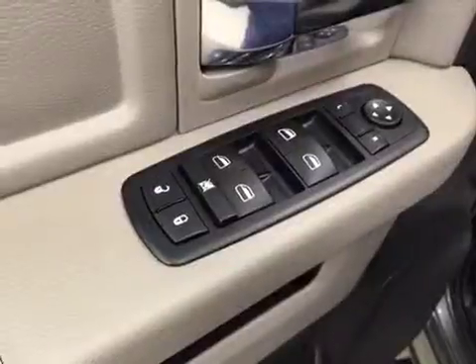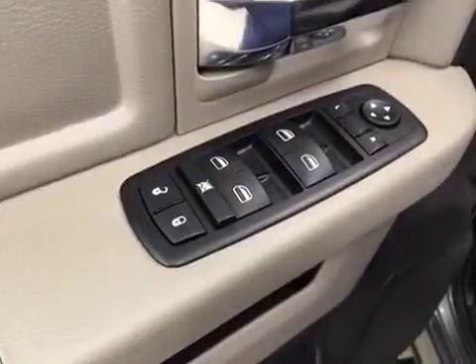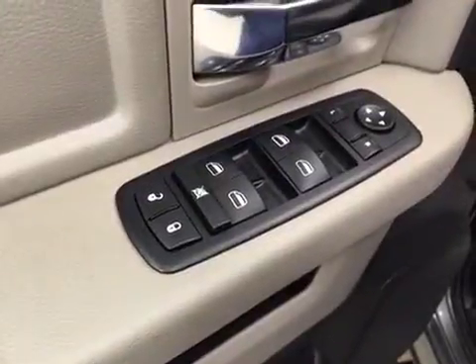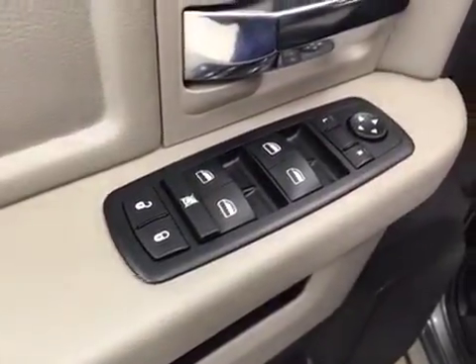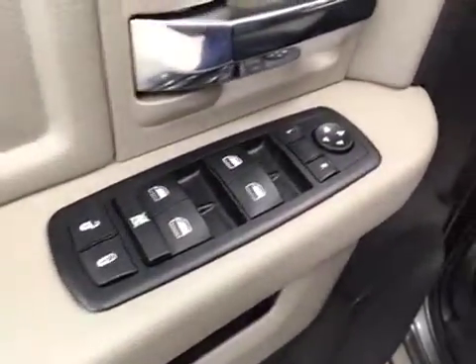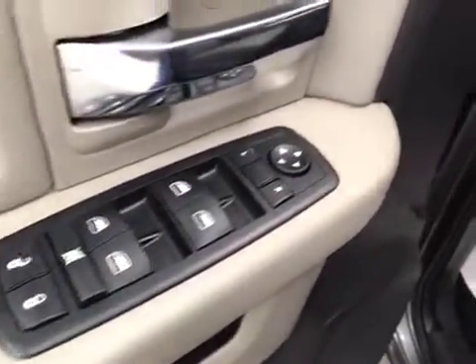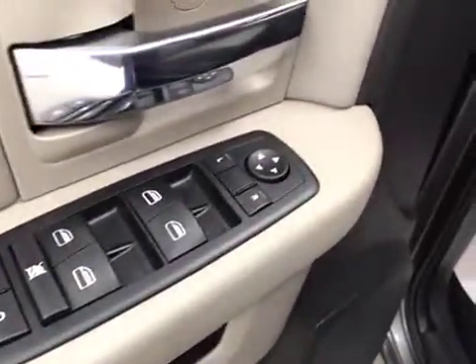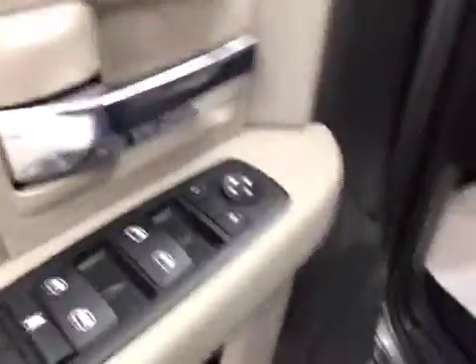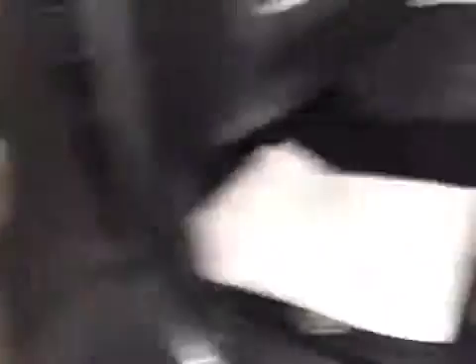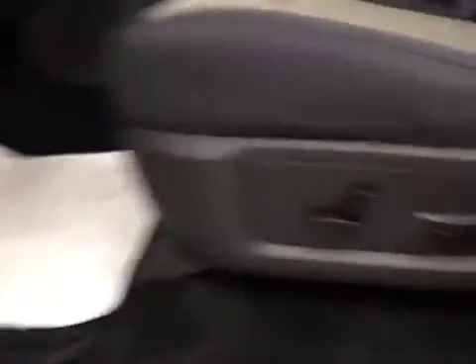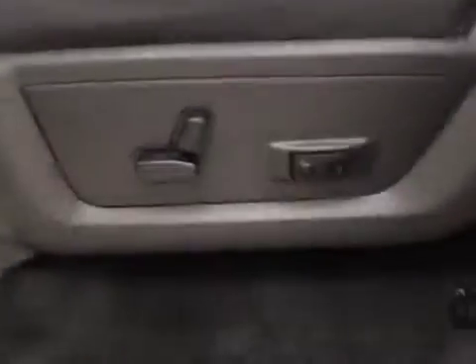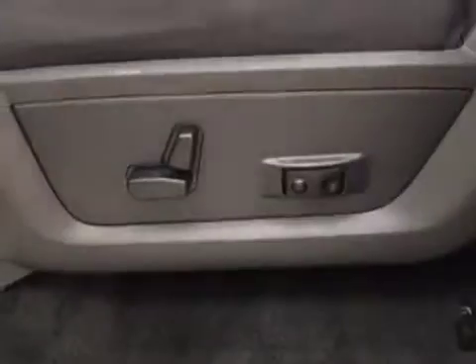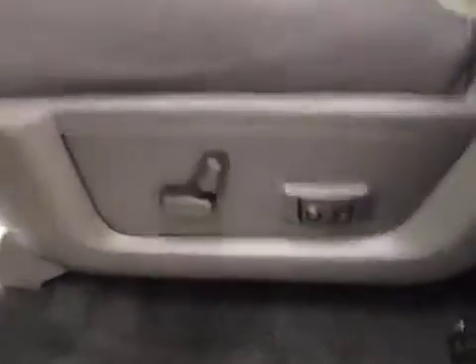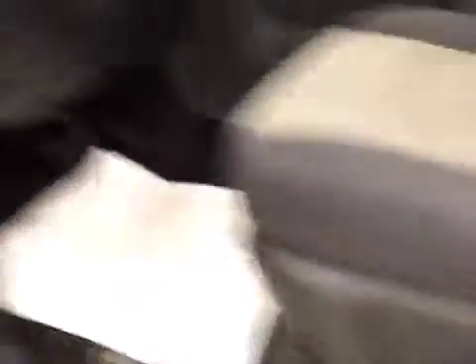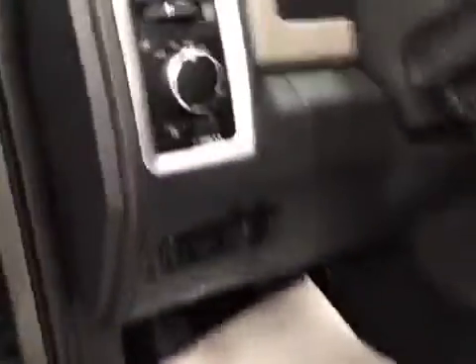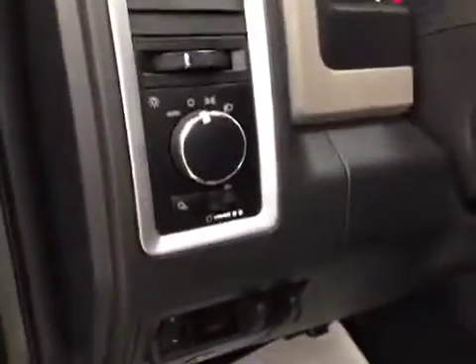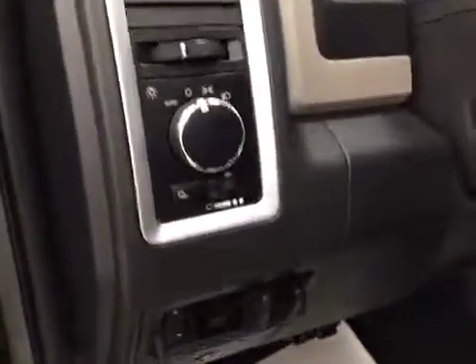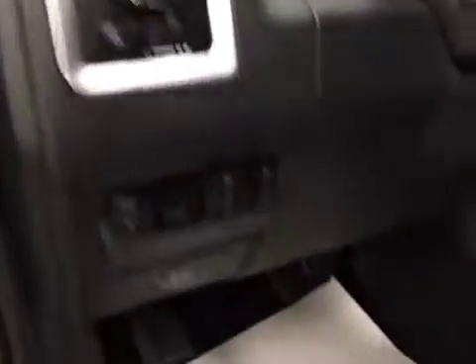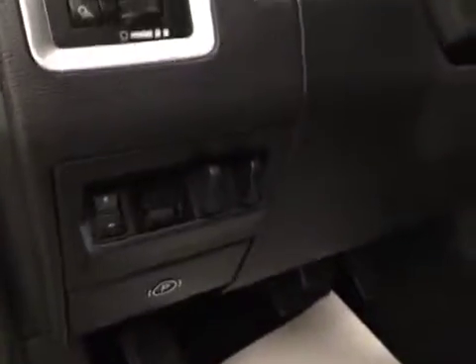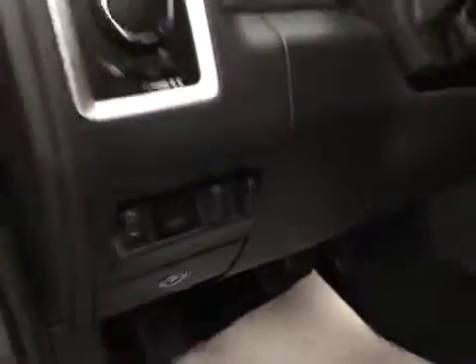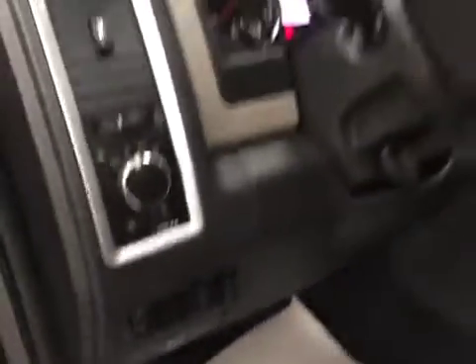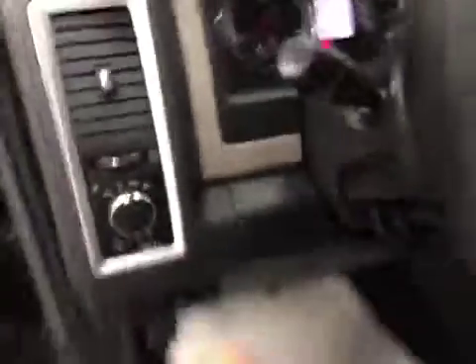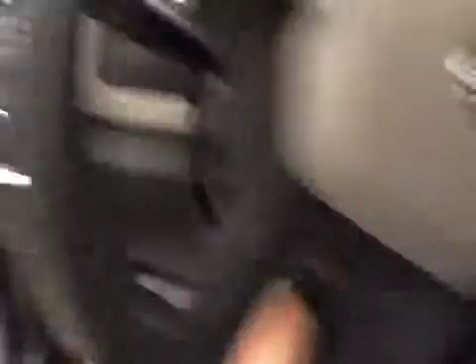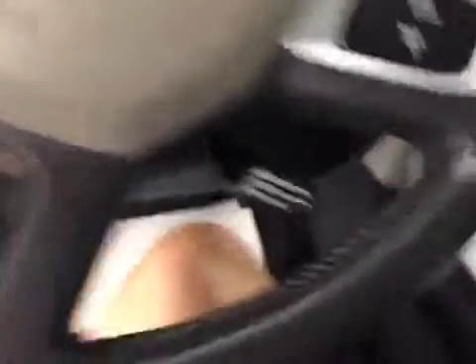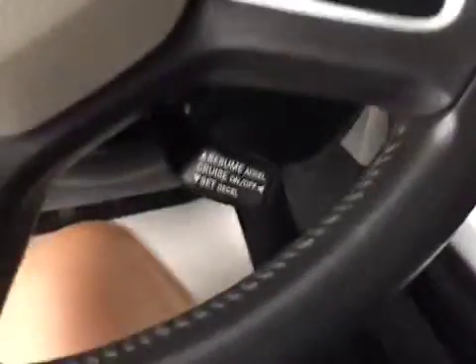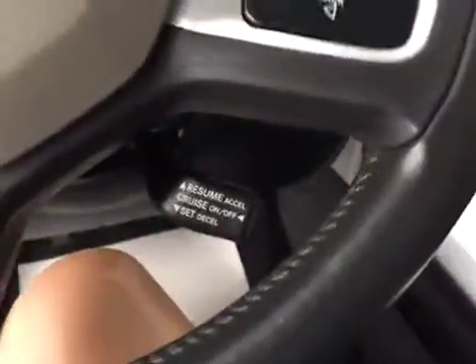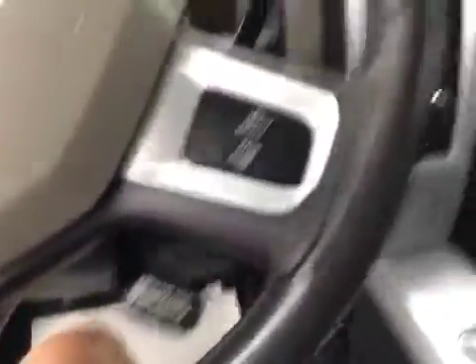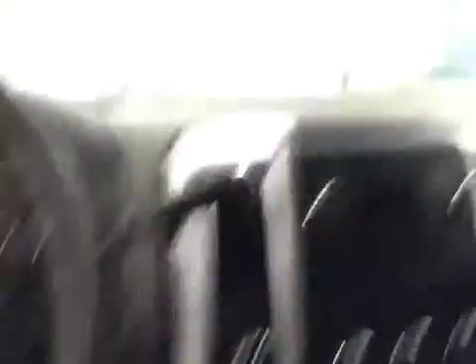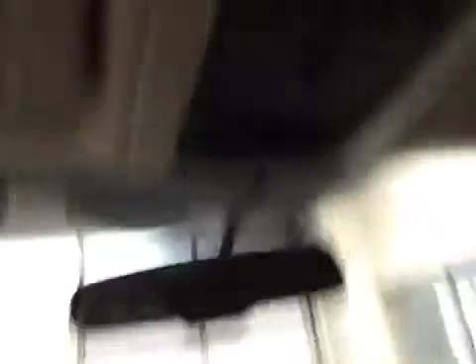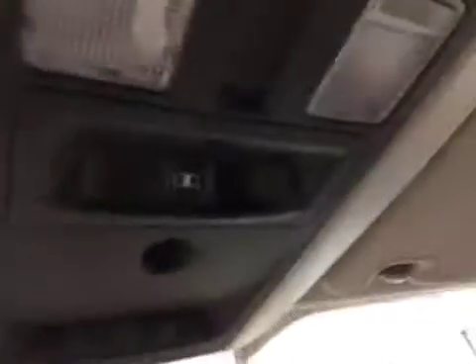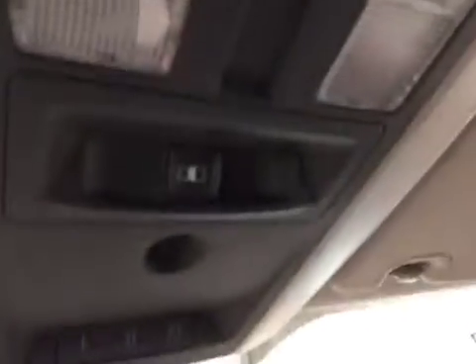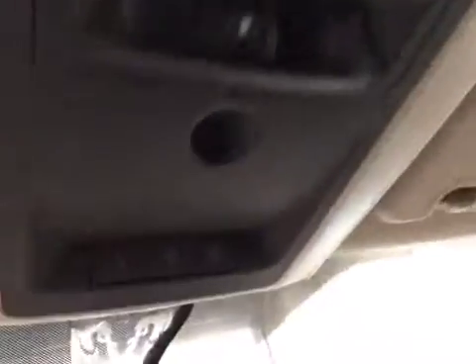Interior options: you have power locks, power windows, power mirrors, power driver seat with lumbar support, light controls, trailer brakes, cruise control, and power sliding rear window.